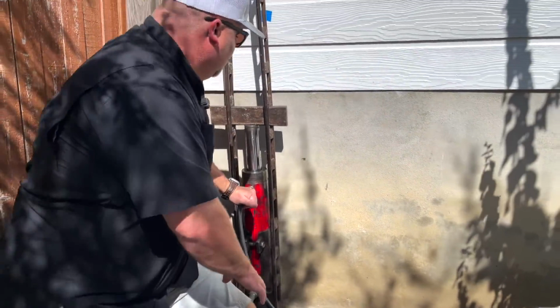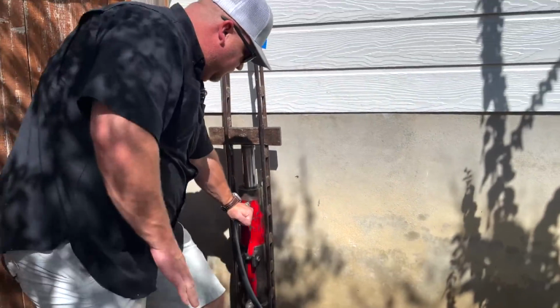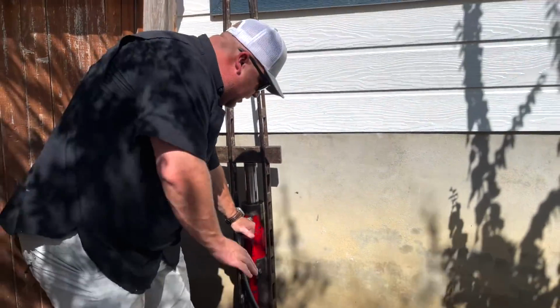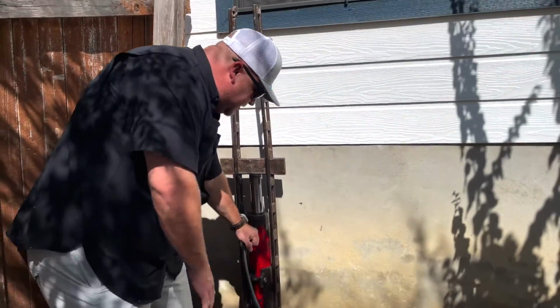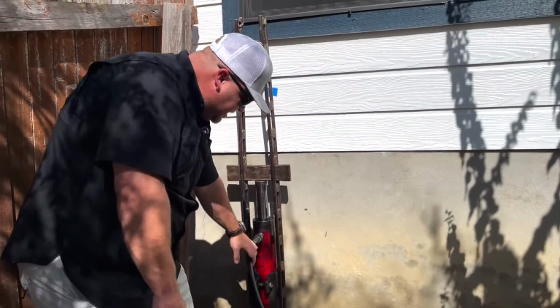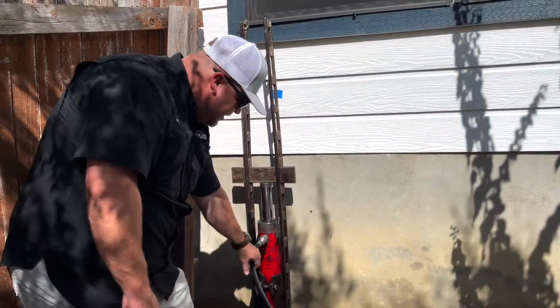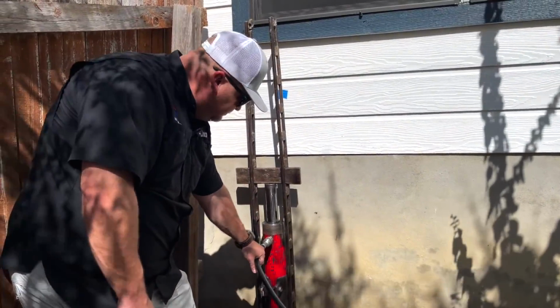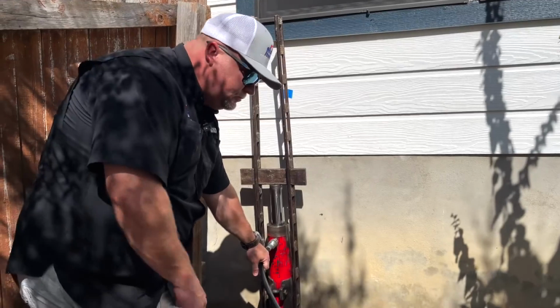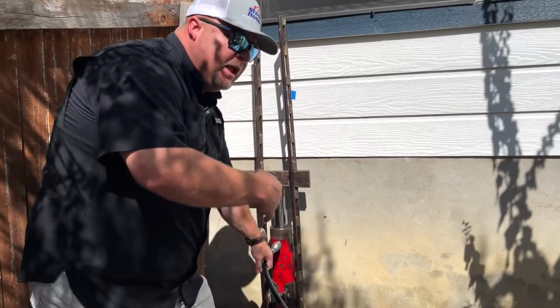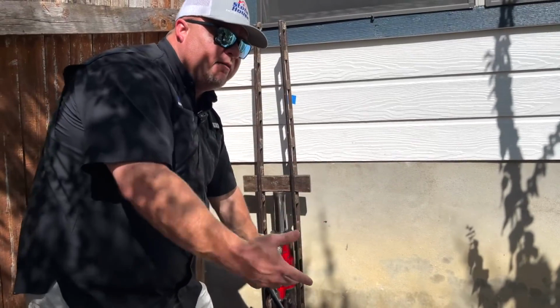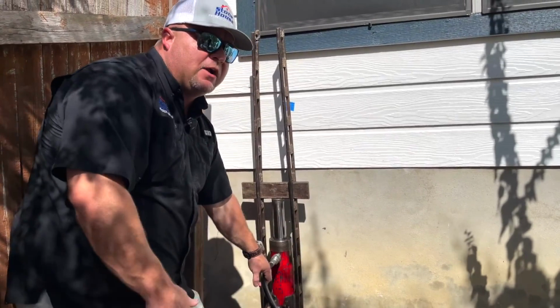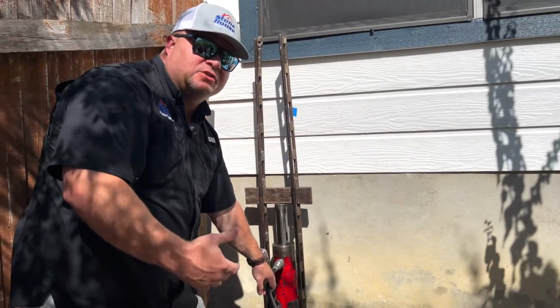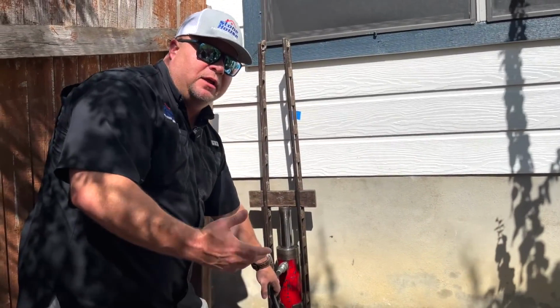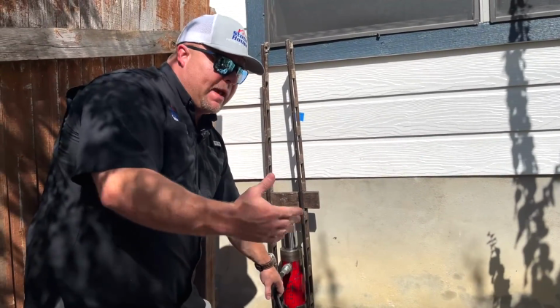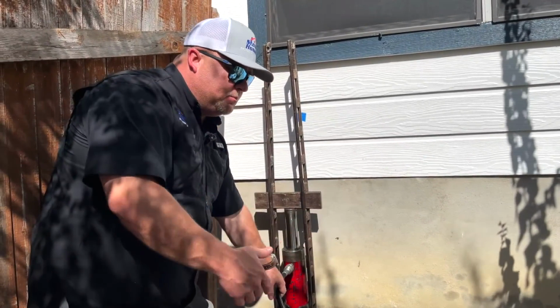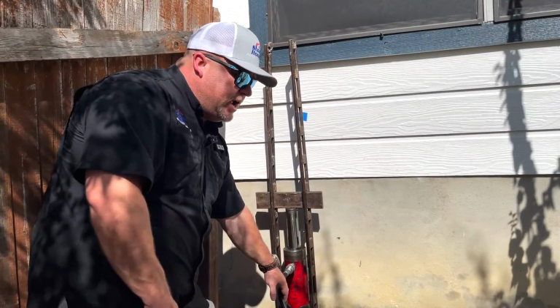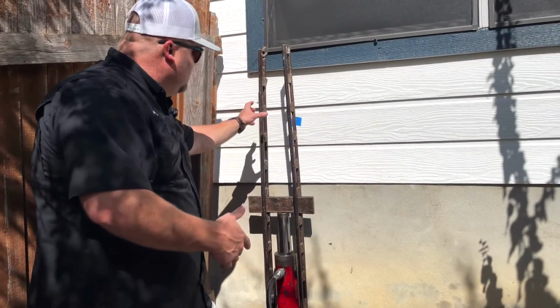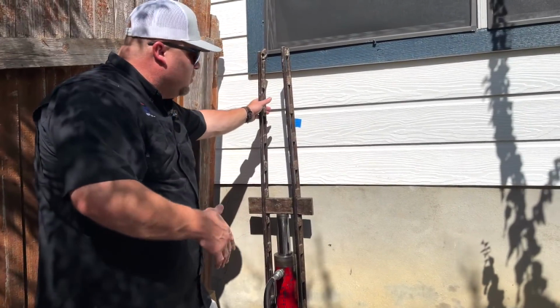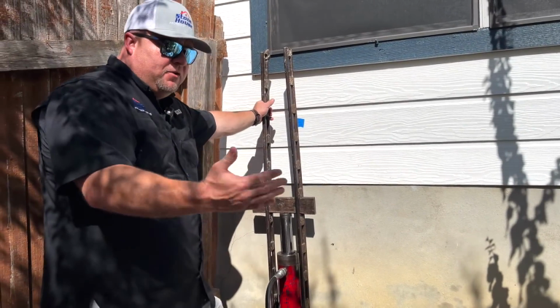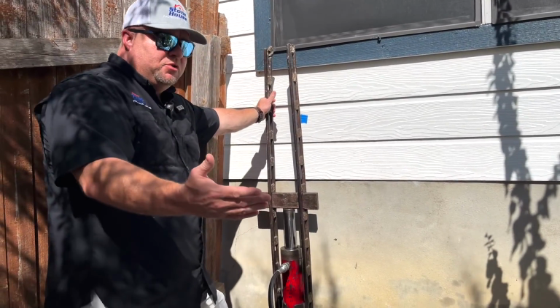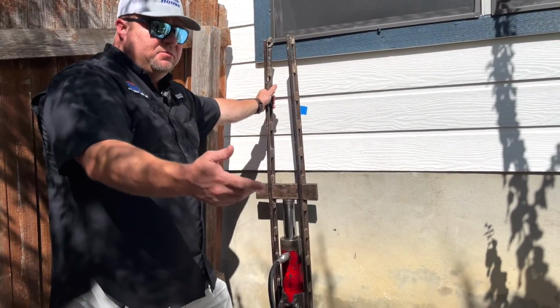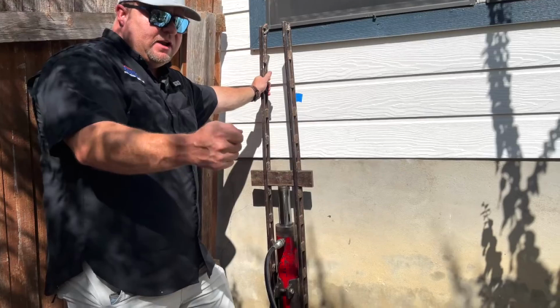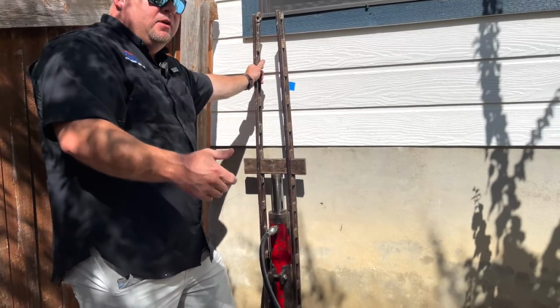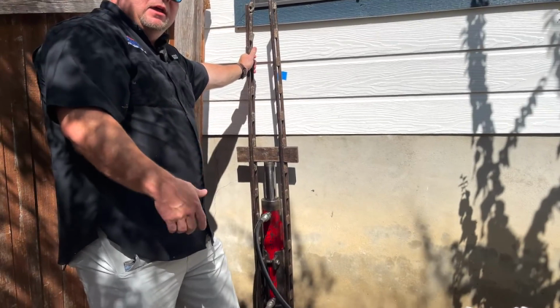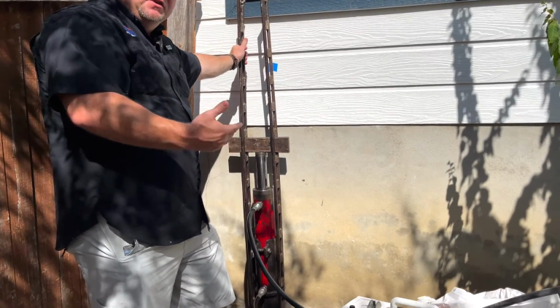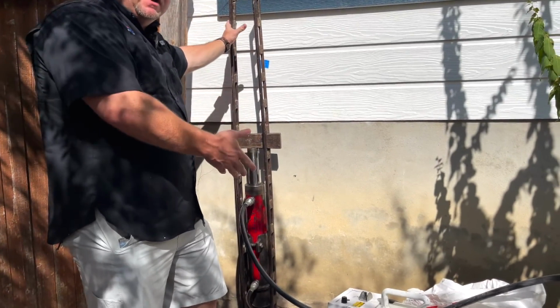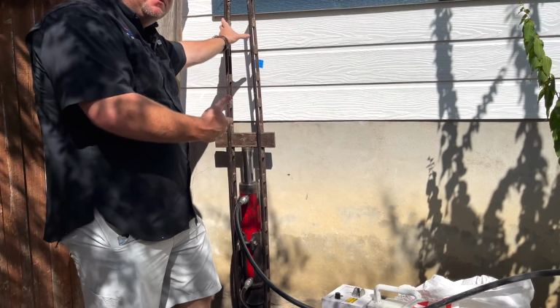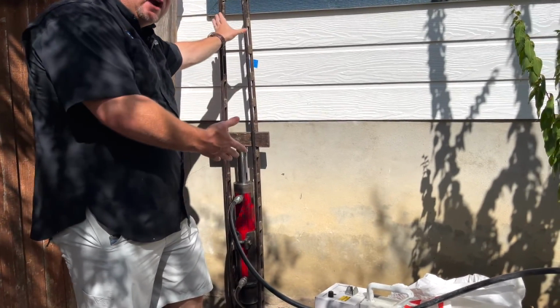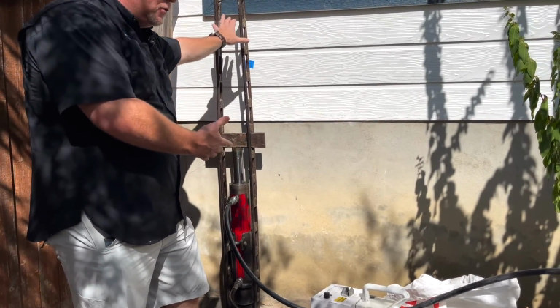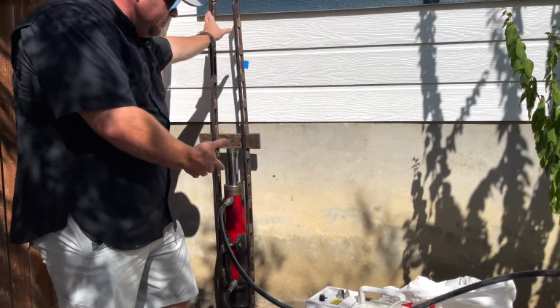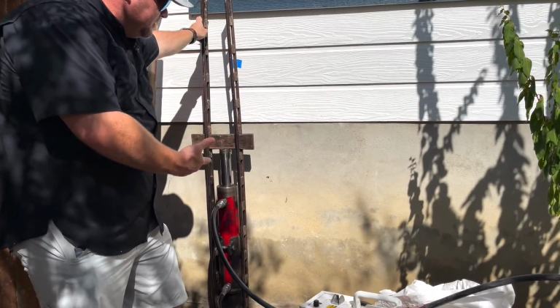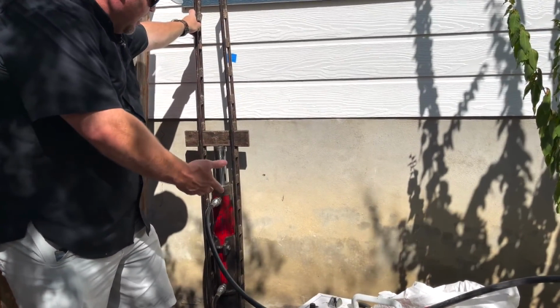Once everything is set up, we have a guy manning the machine. So Jorge, go ahead and push the machine — and this is what happens when we're actually forcing the pipe into the ground.